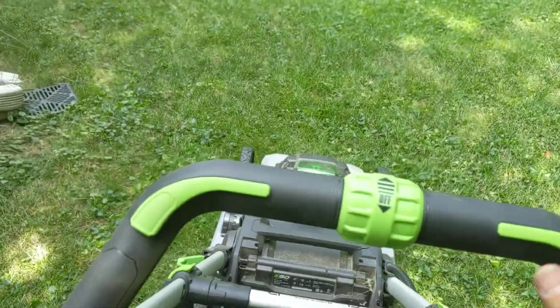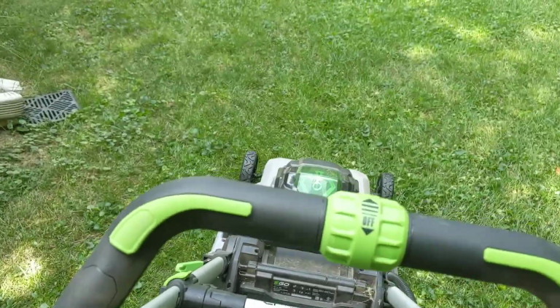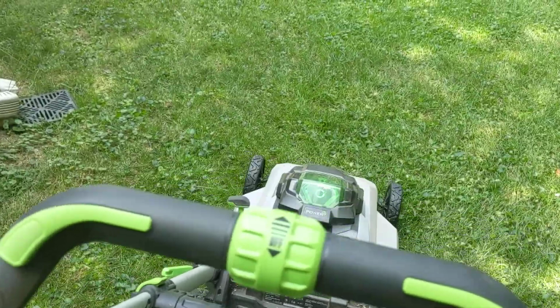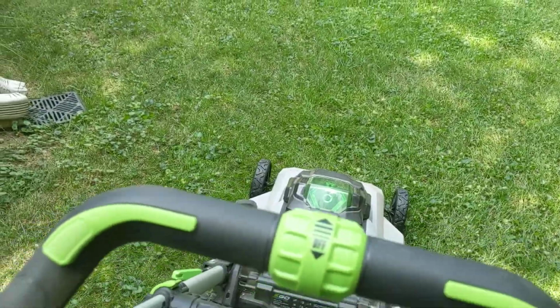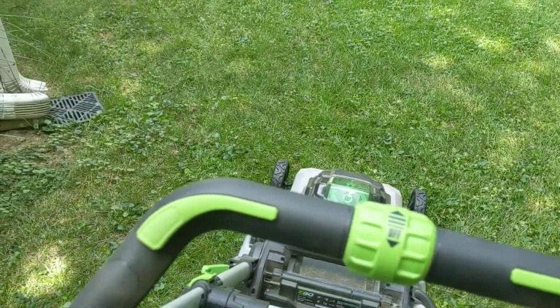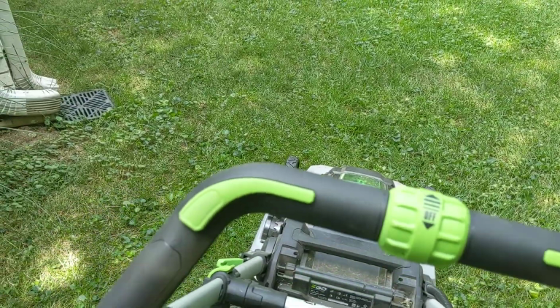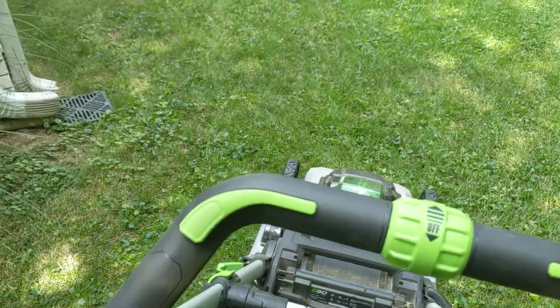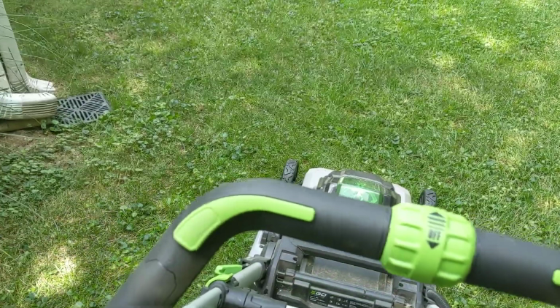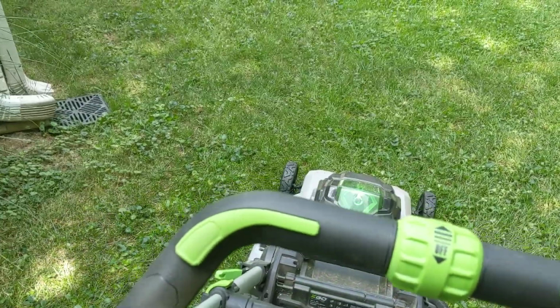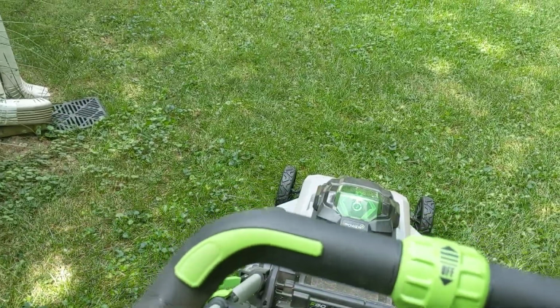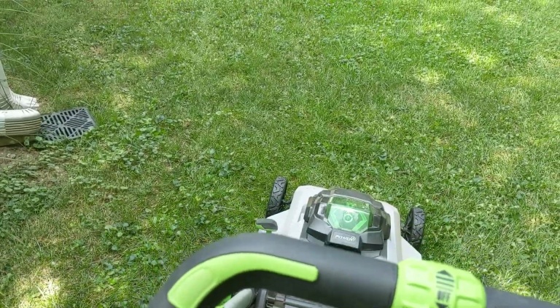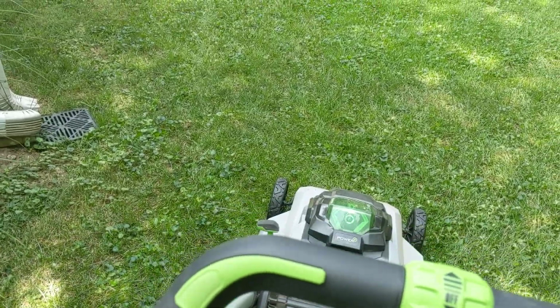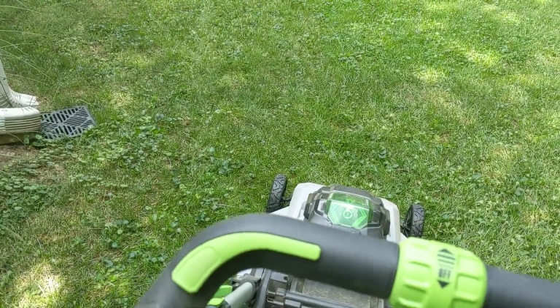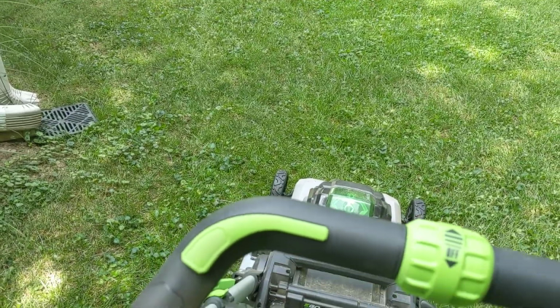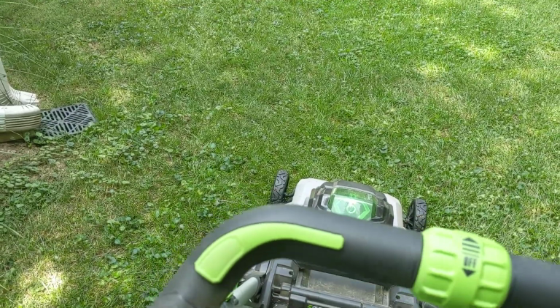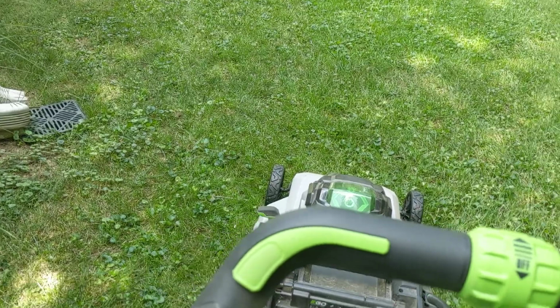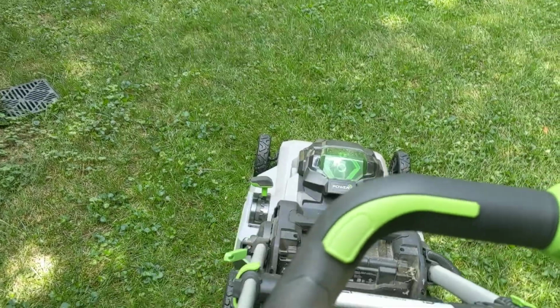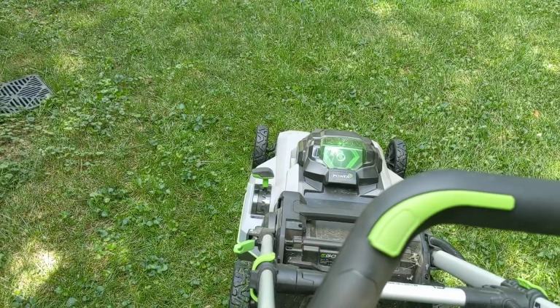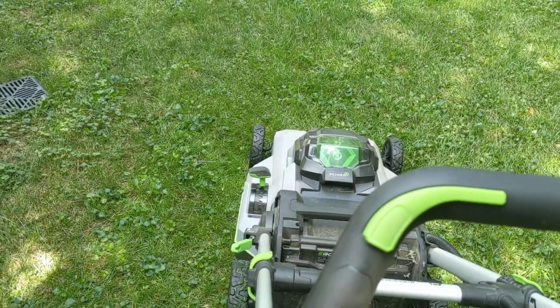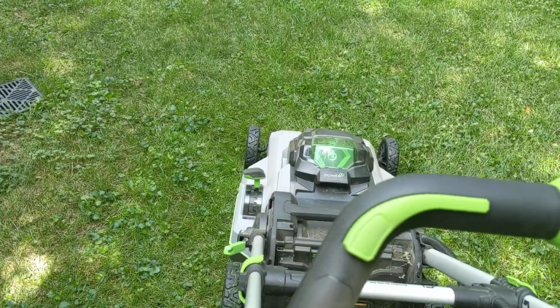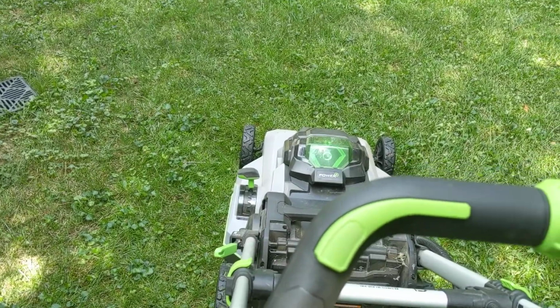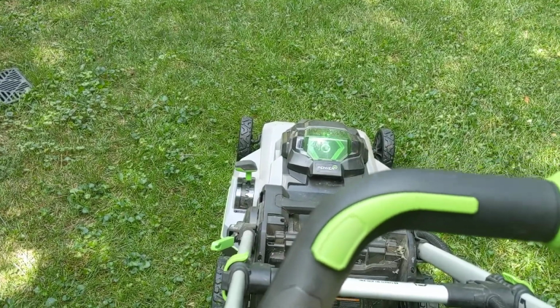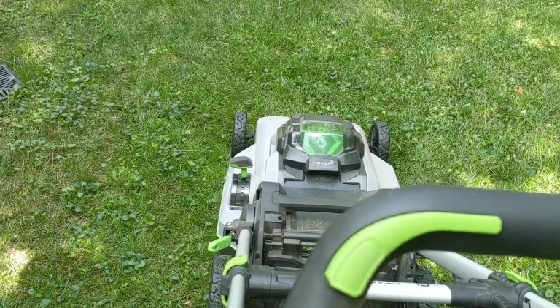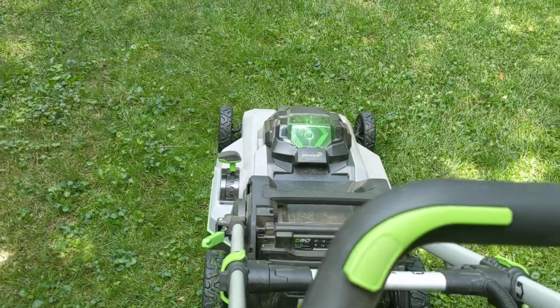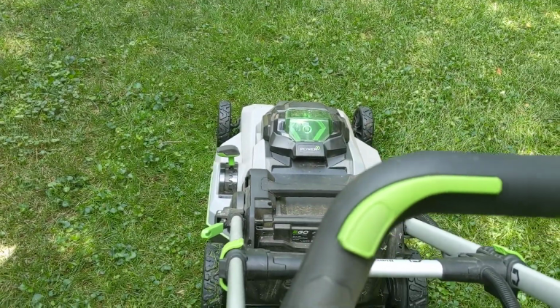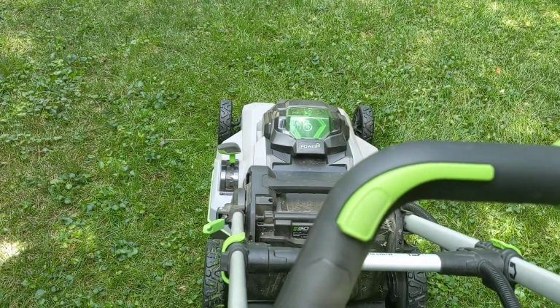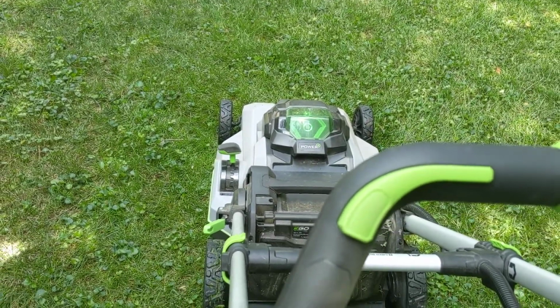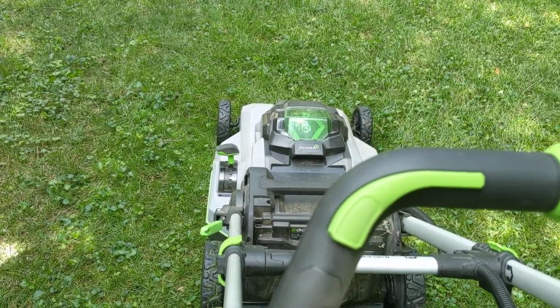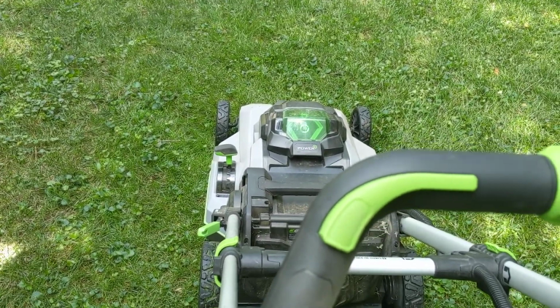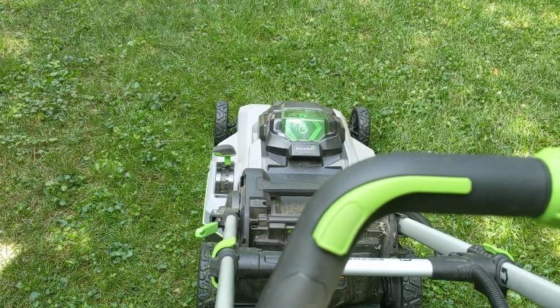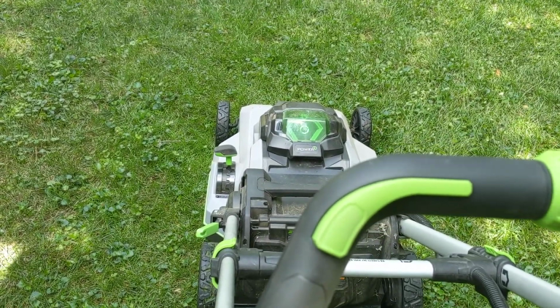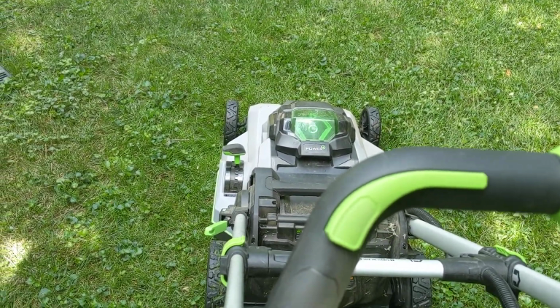I wanted to show one thing that is a little annoying about it. It's just so different than a gas self-propelled mower that it's taken a while to get used to.